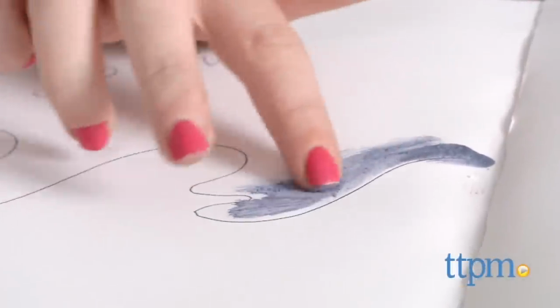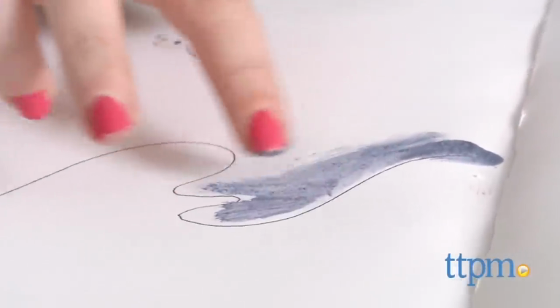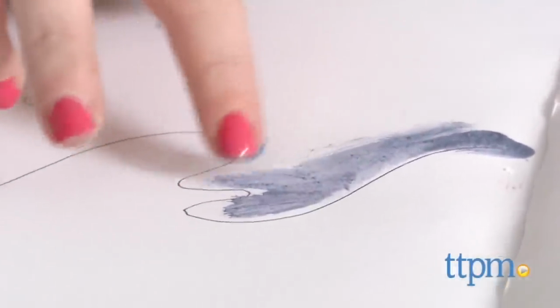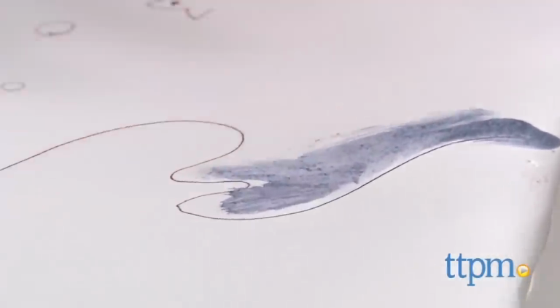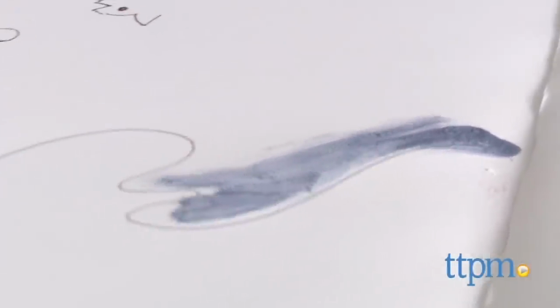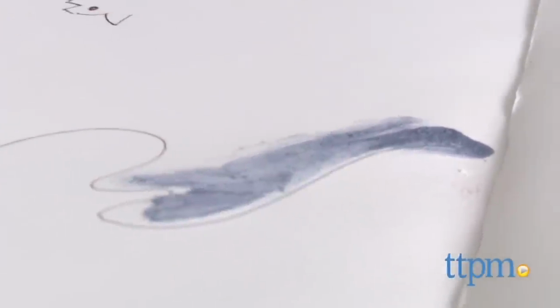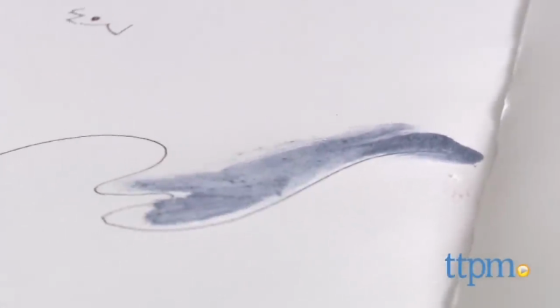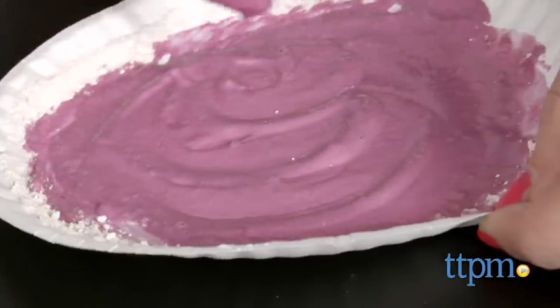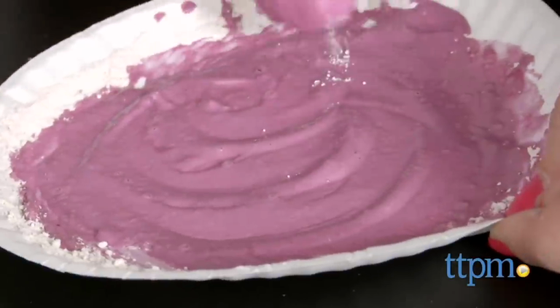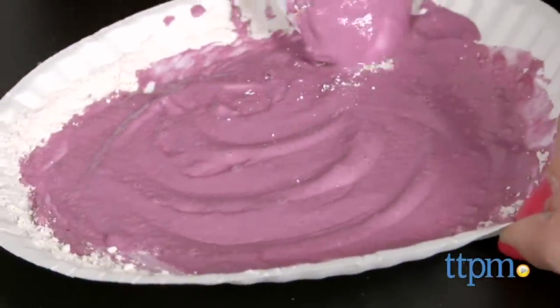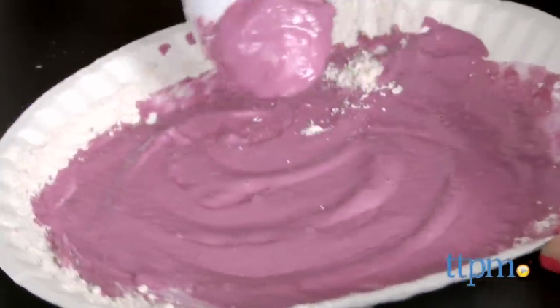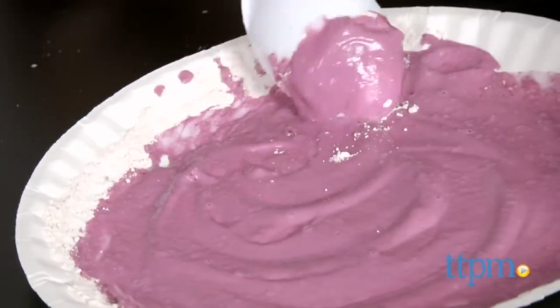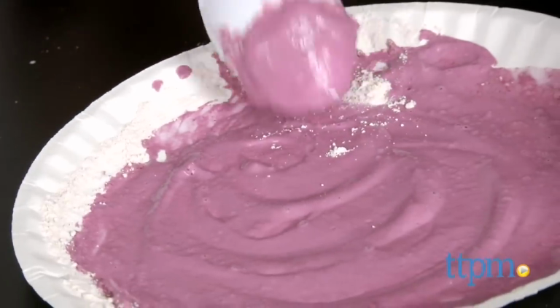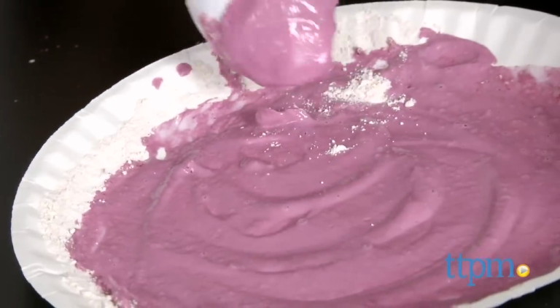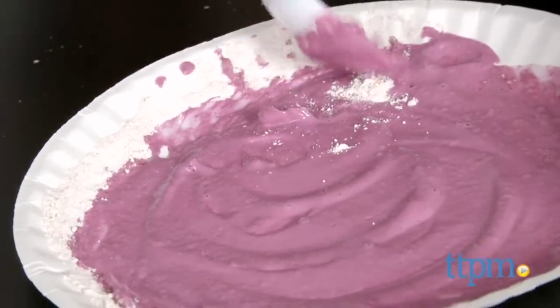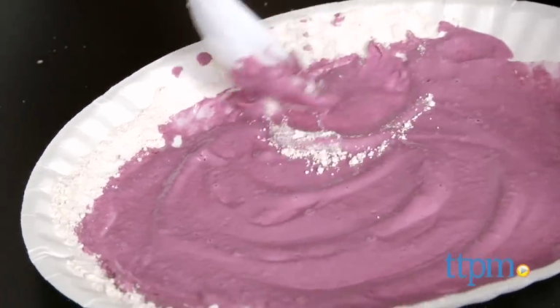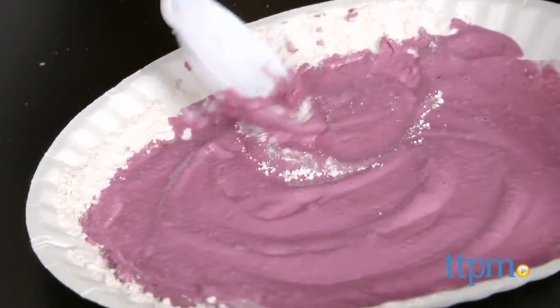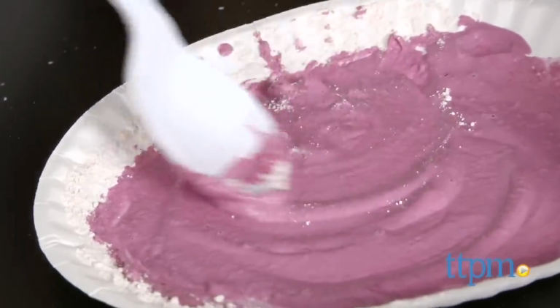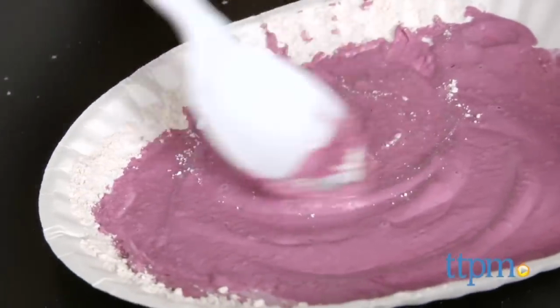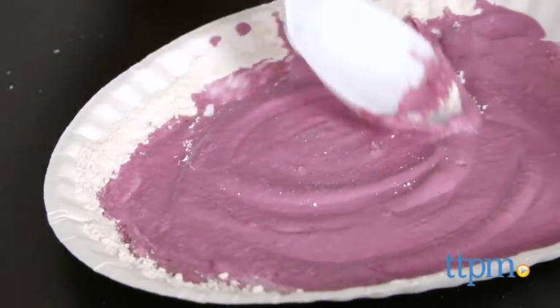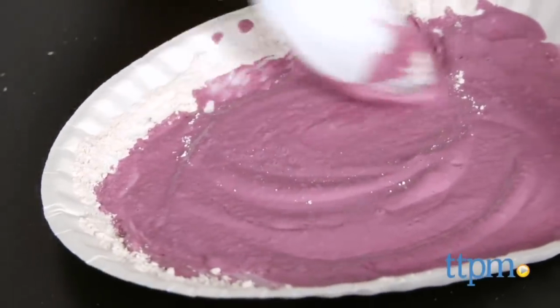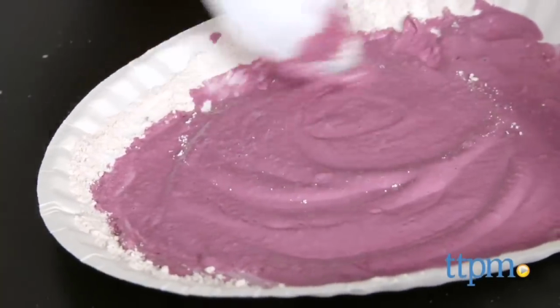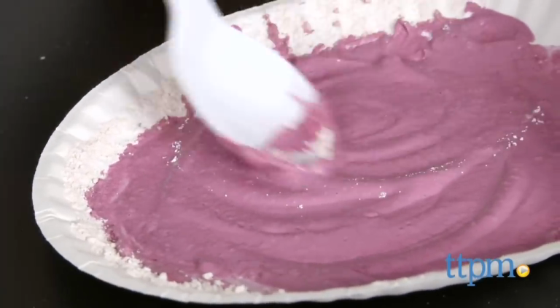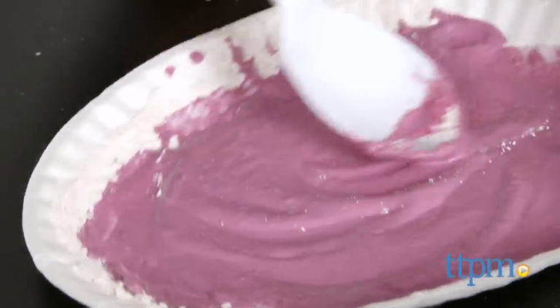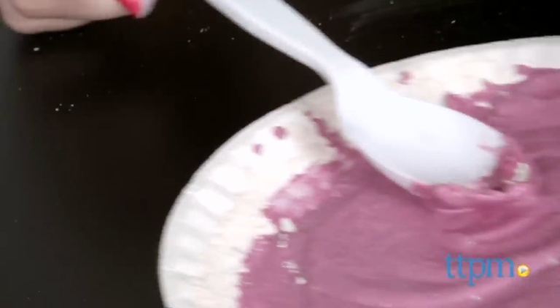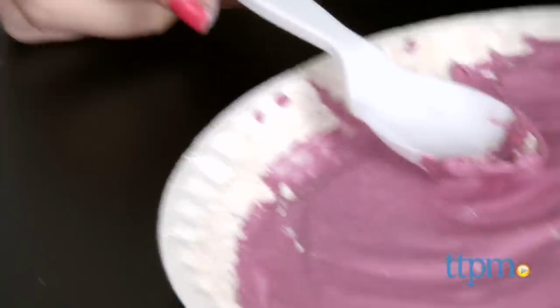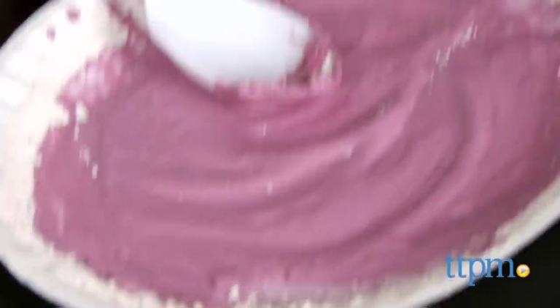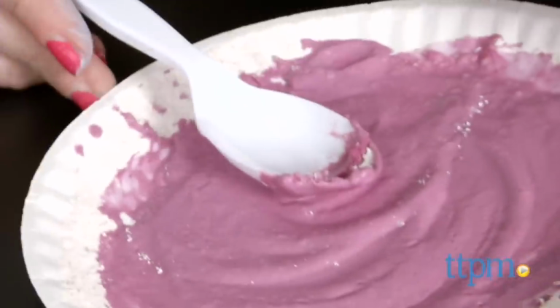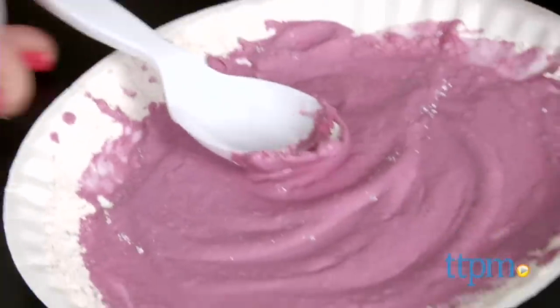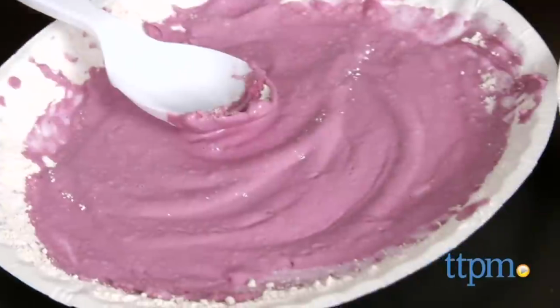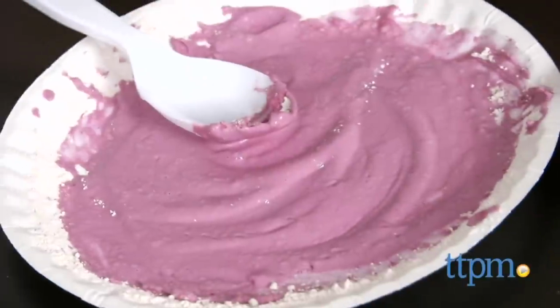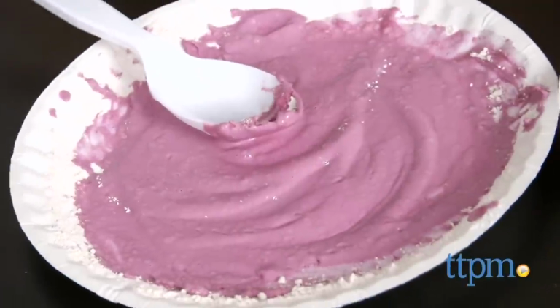We also noticed the texture of the paints varies by color. Some felt more grainy, despite being well-mixed, and appear to return to a similarly grainy texture once dried.